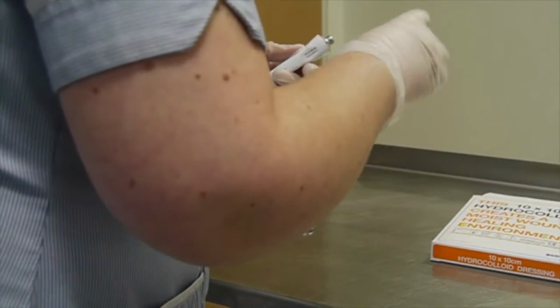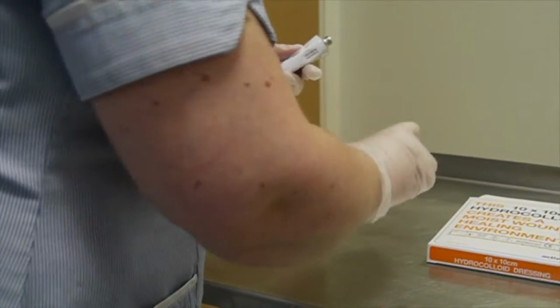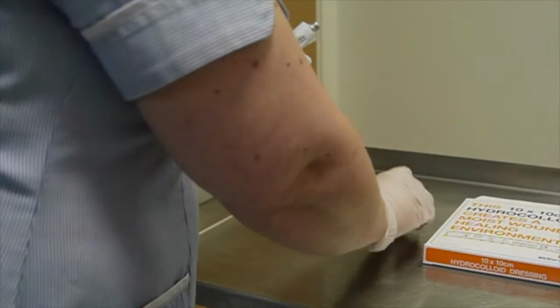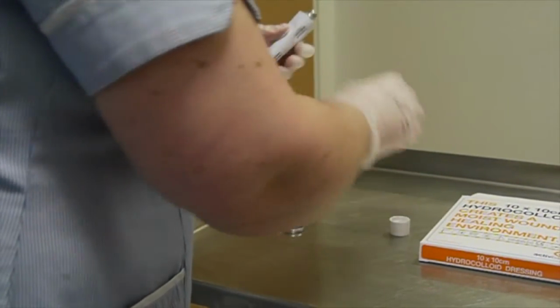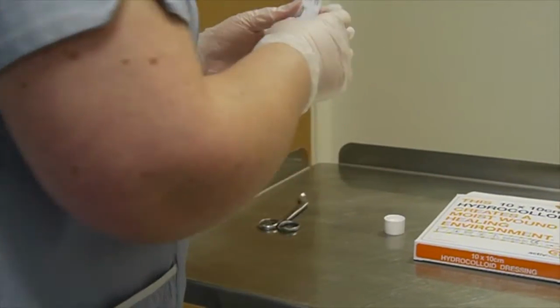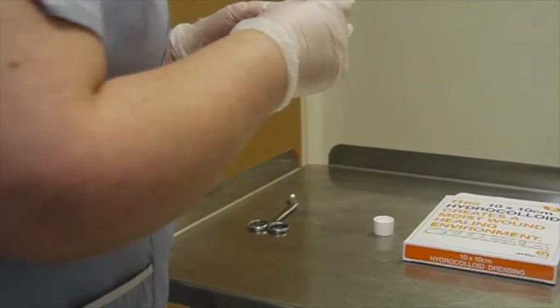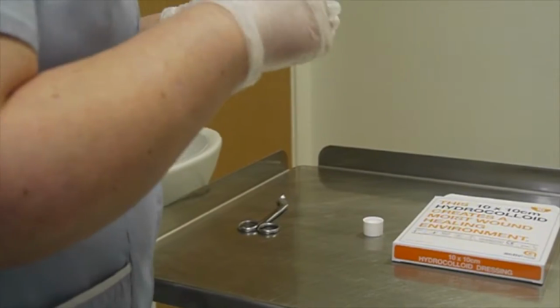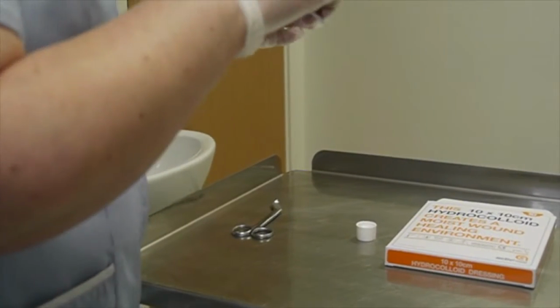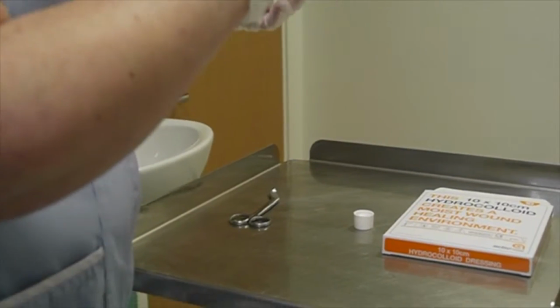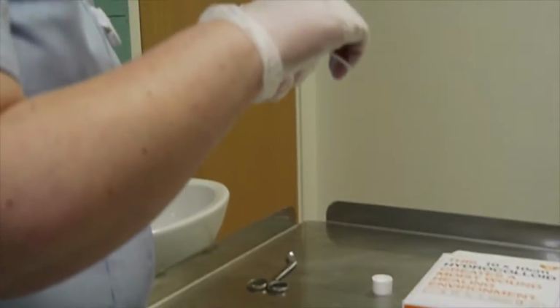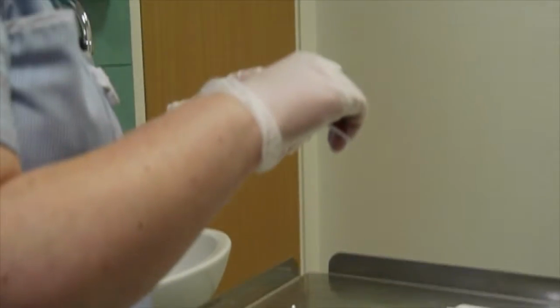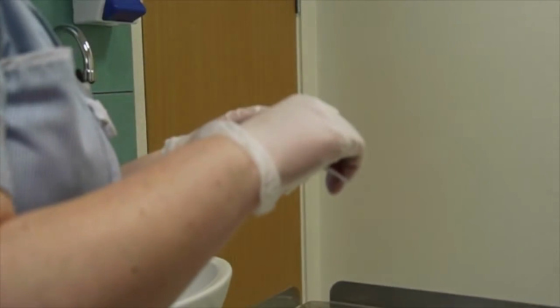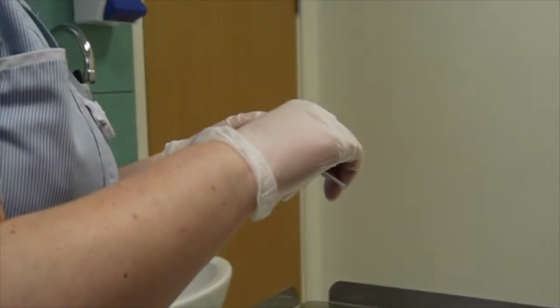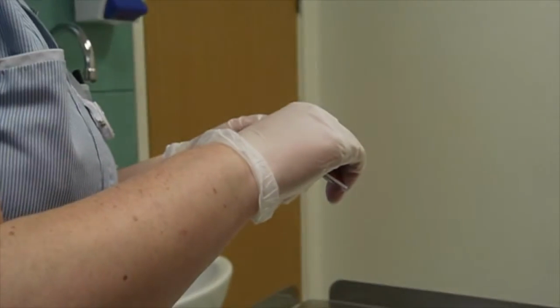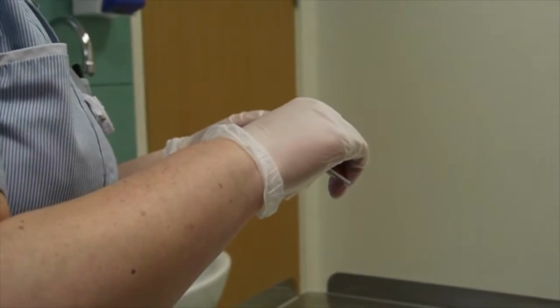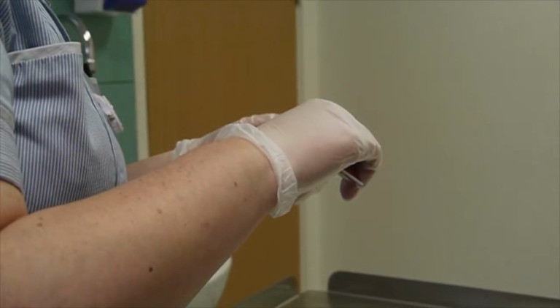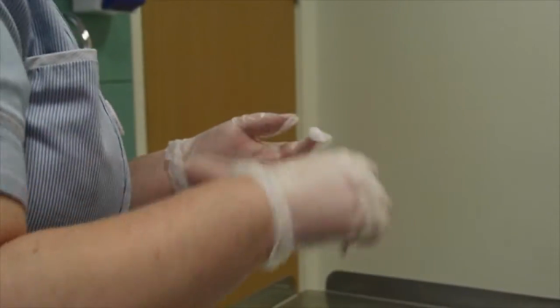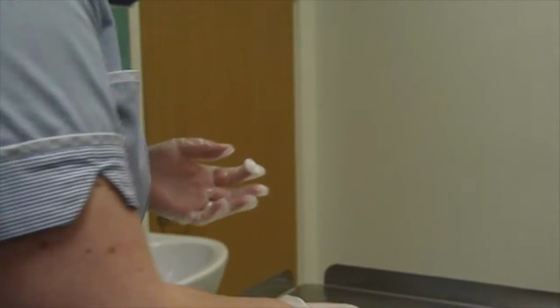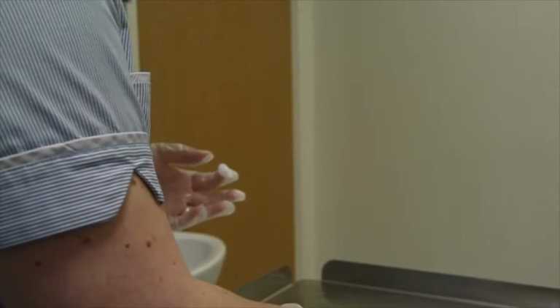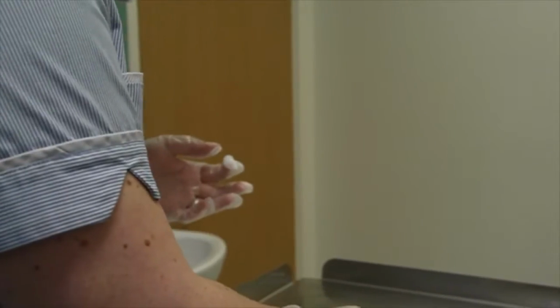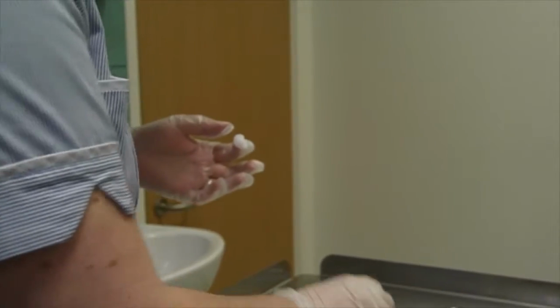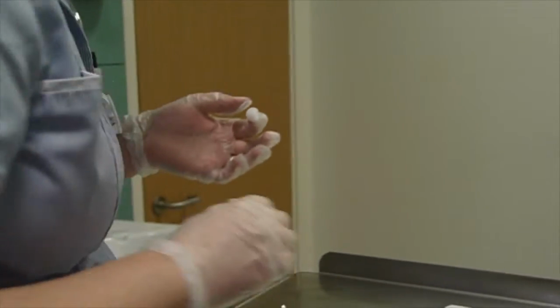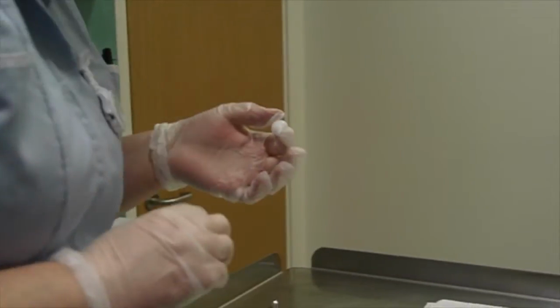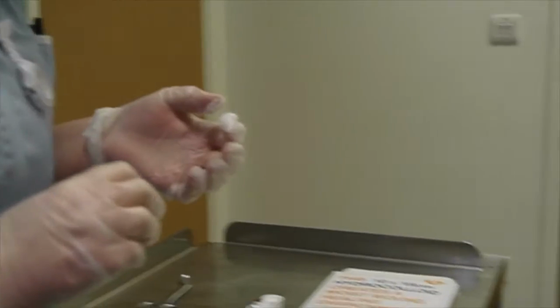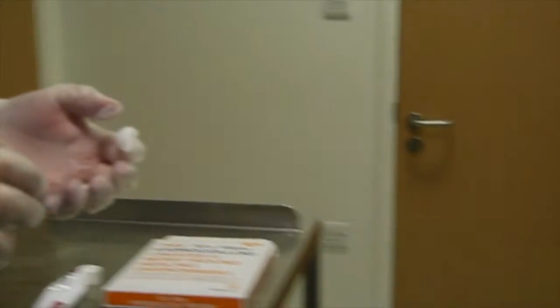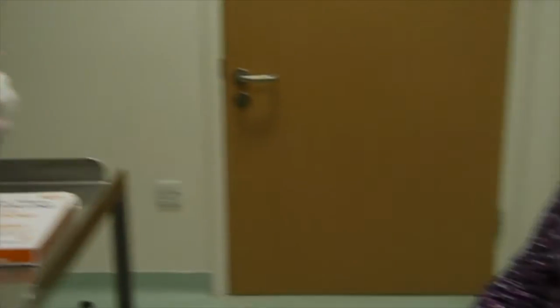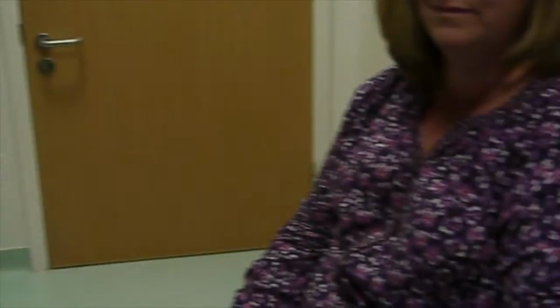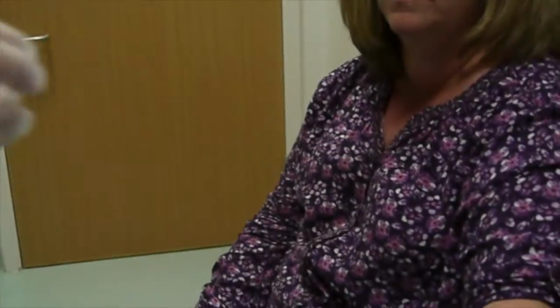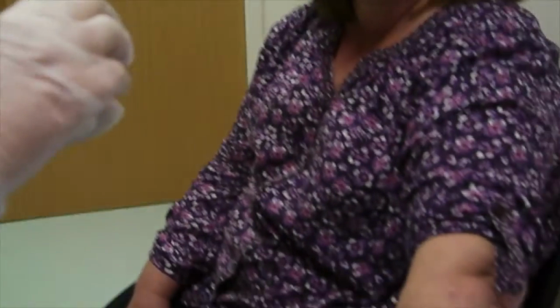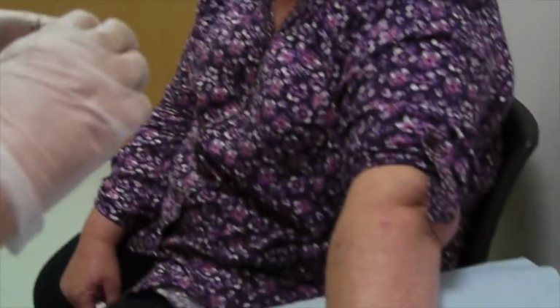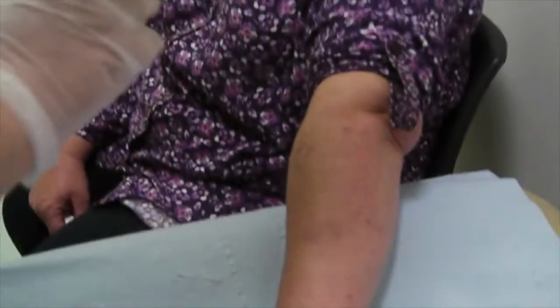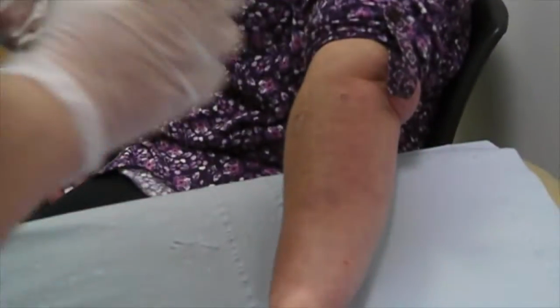The nurse is wearing gloves to prepare and apply the ointment for health and safety and infection control reasons, but you won't need to do this if you're doing it yourself.